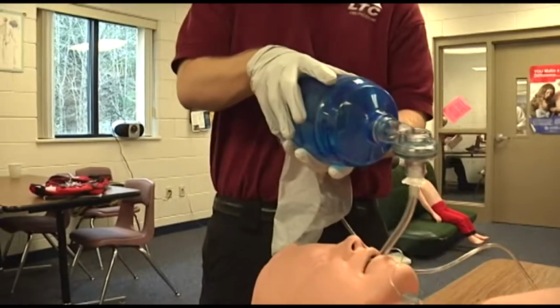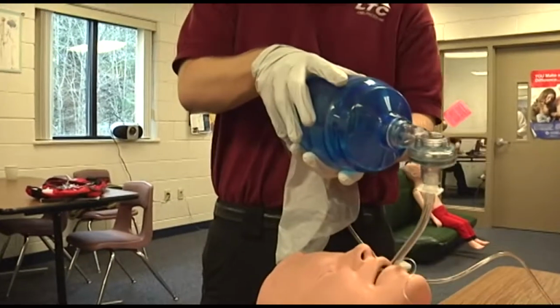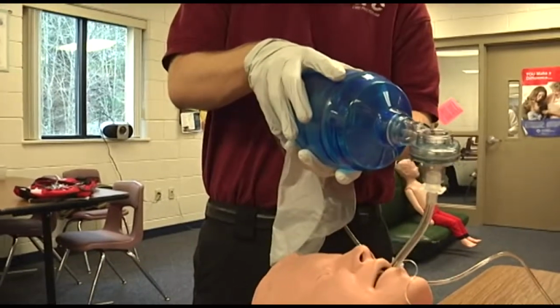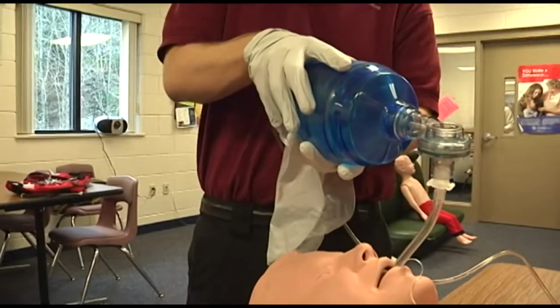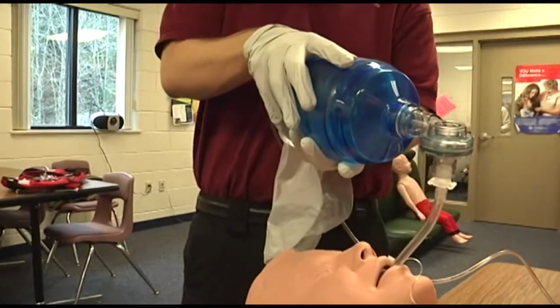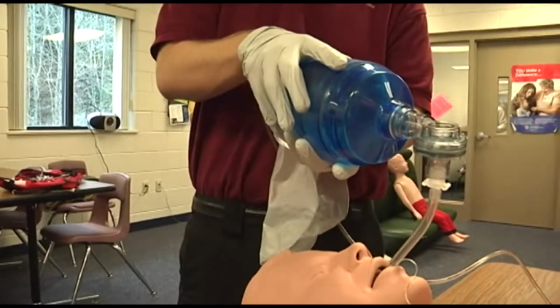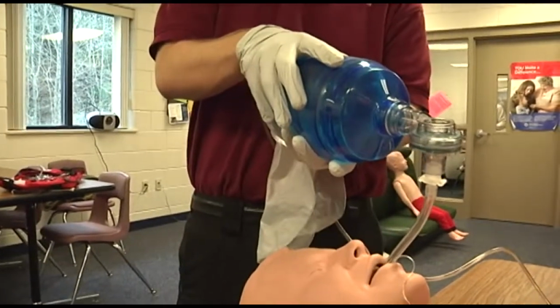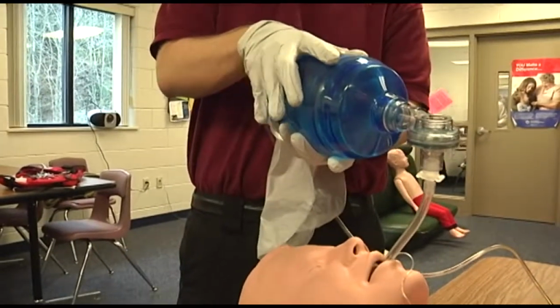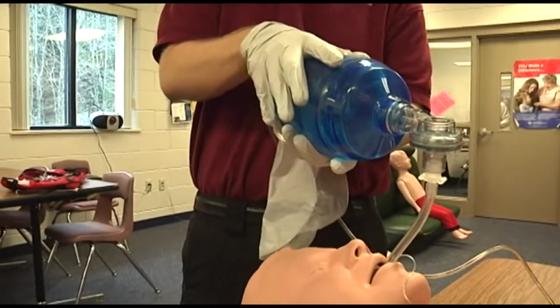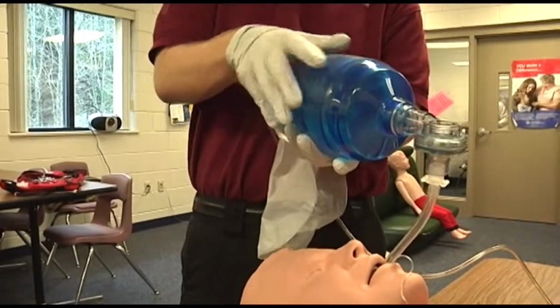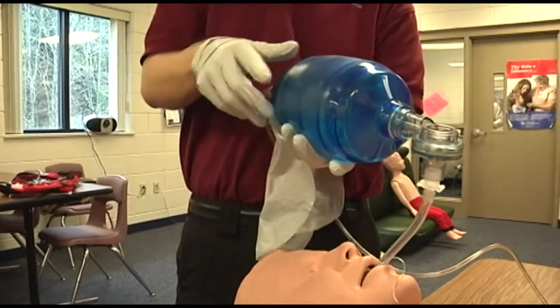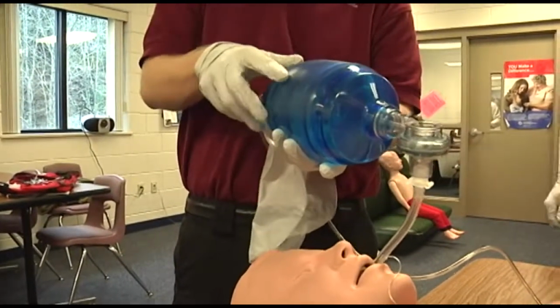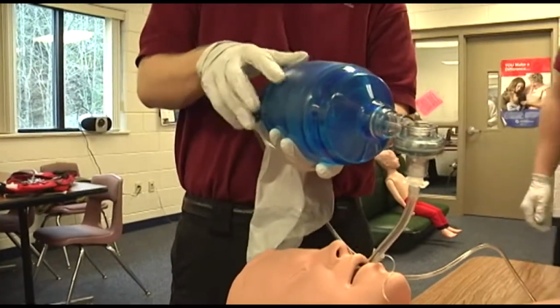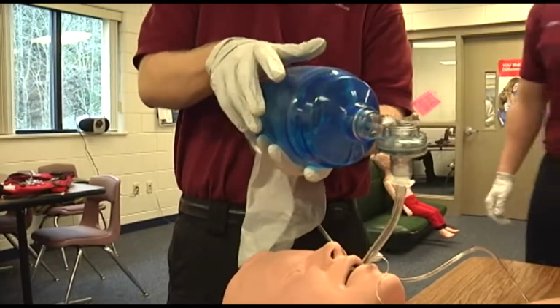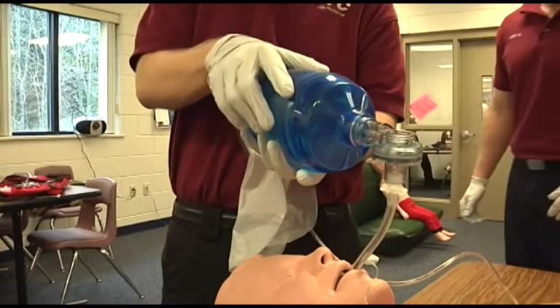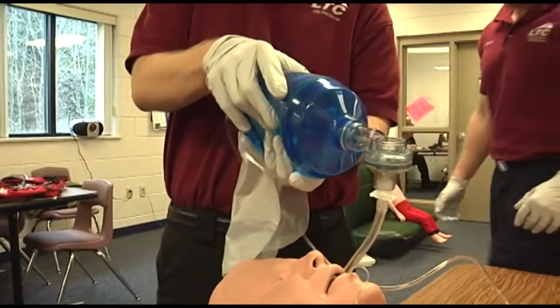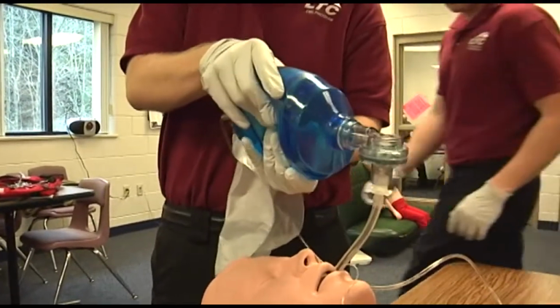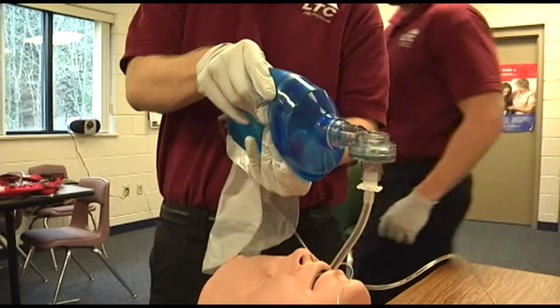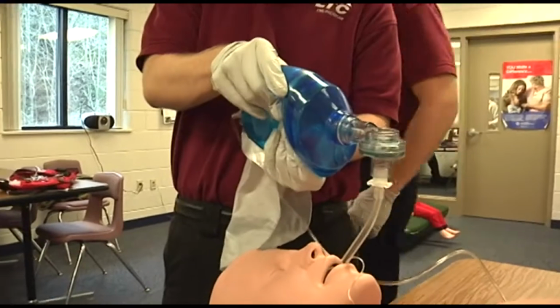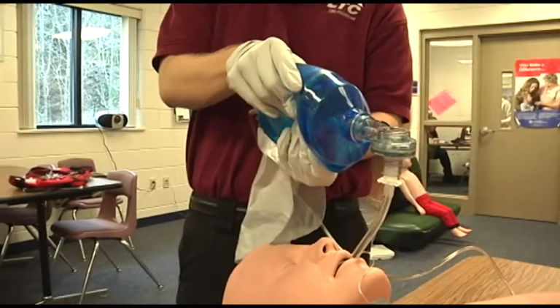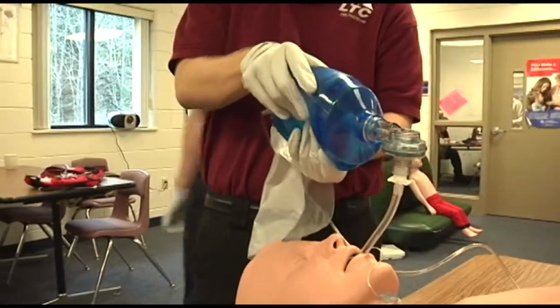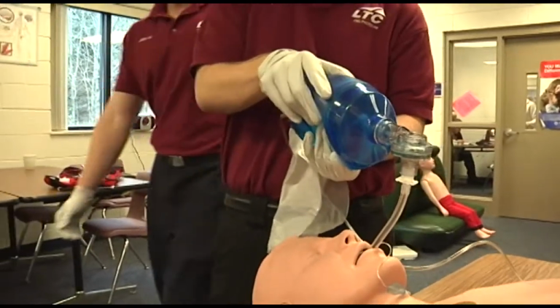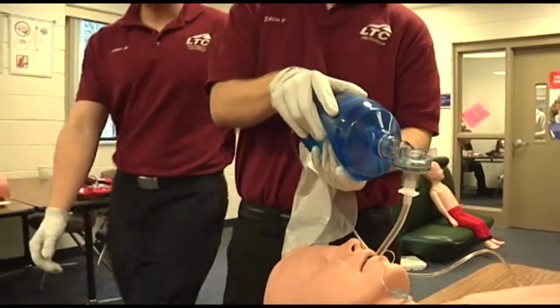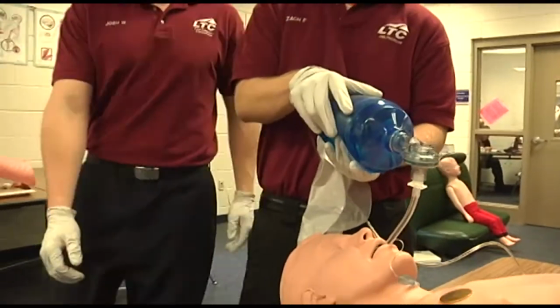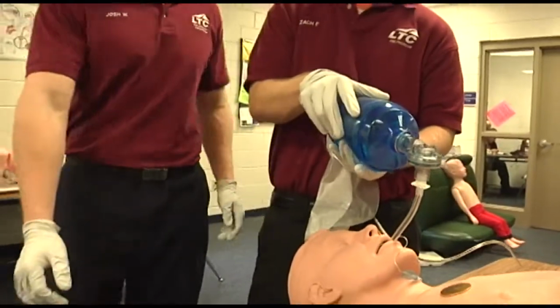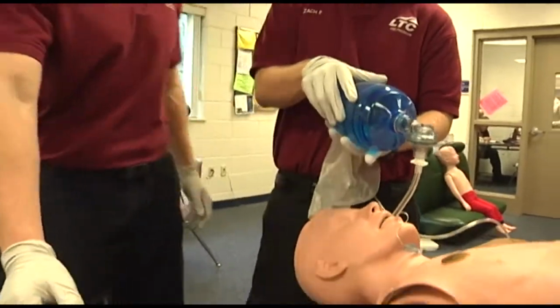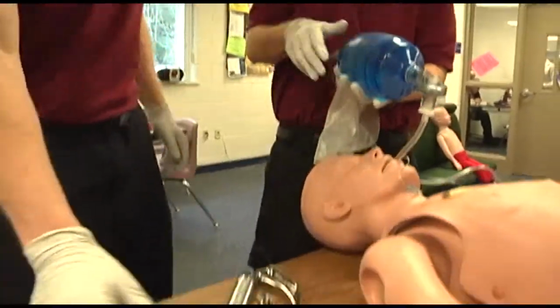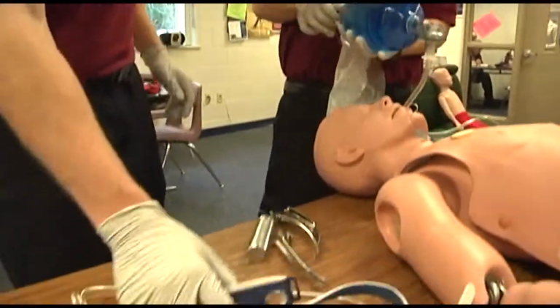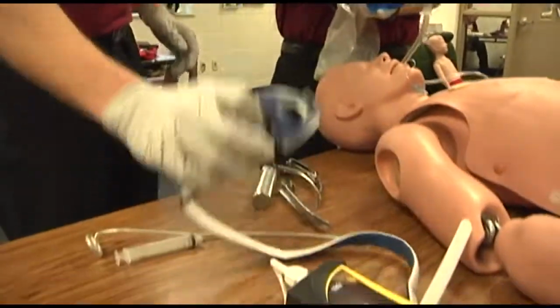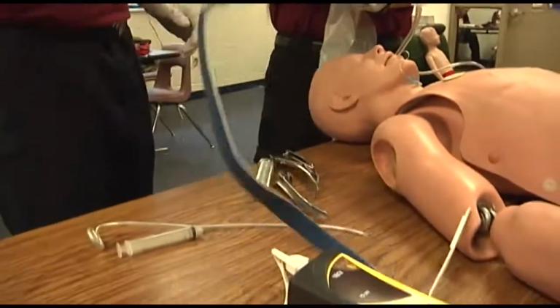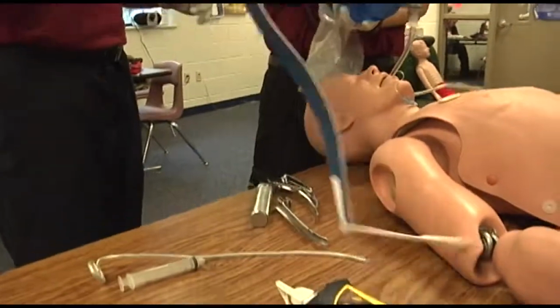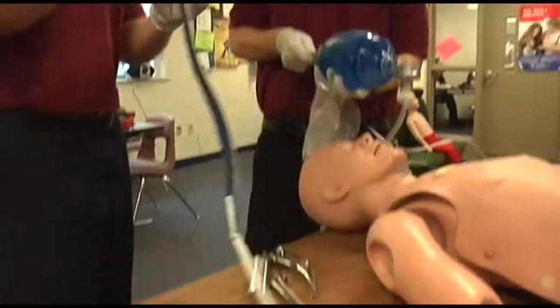Secure the ET tube with tape or a commercial device. A C-collar may also be placed at this time.